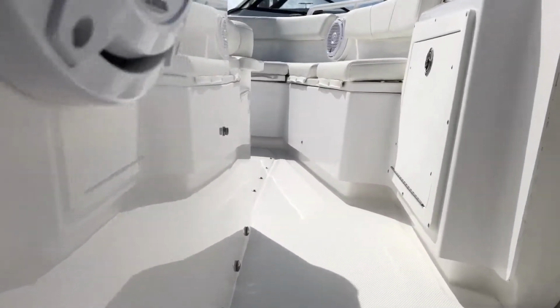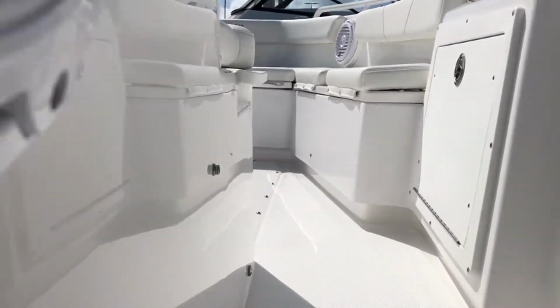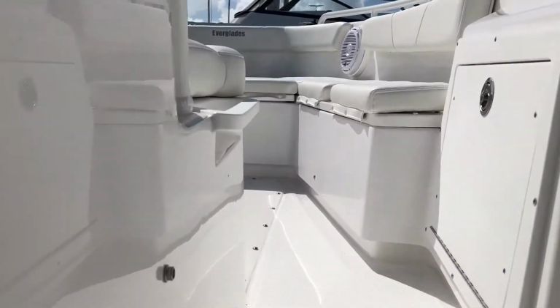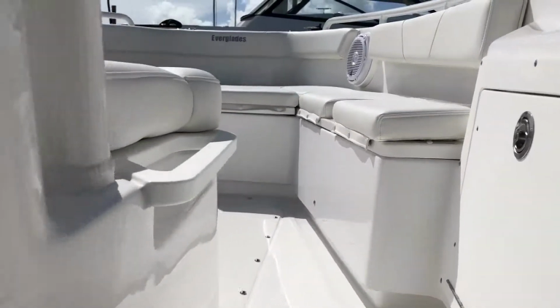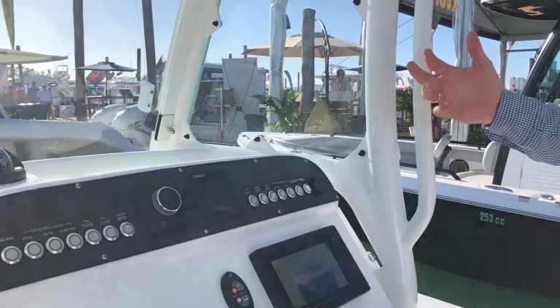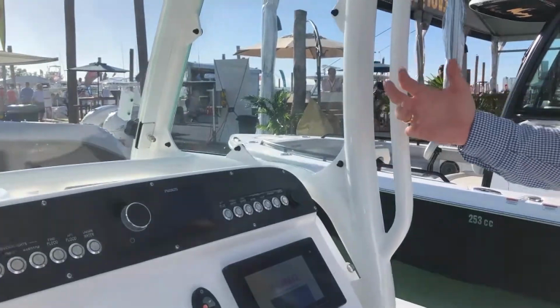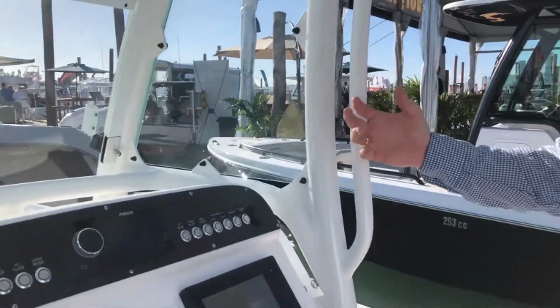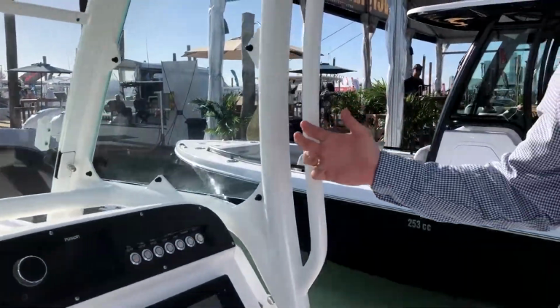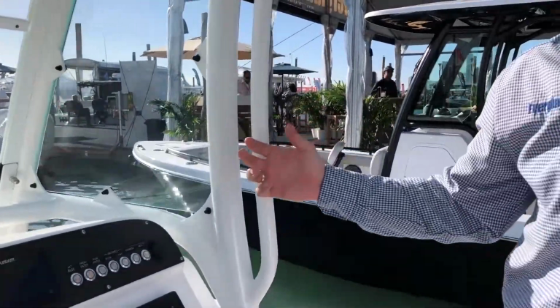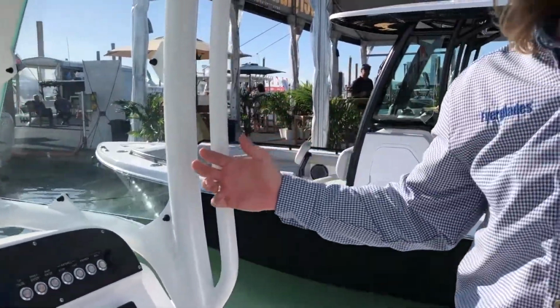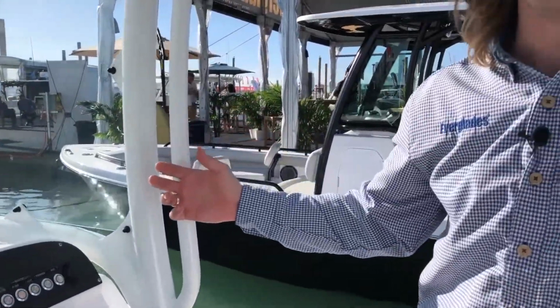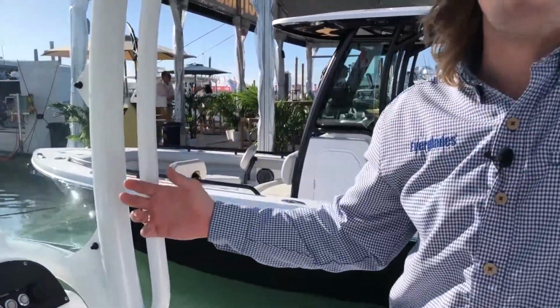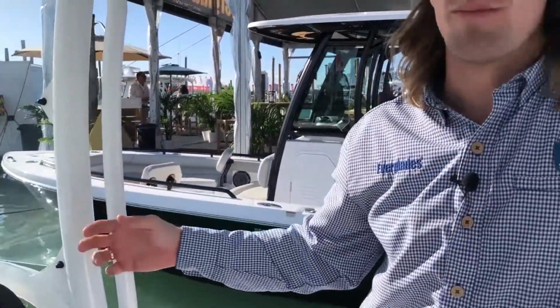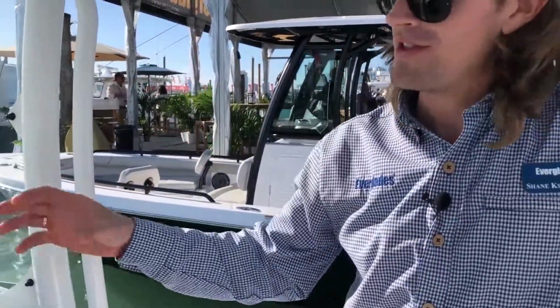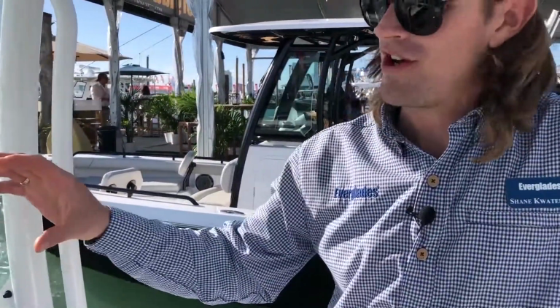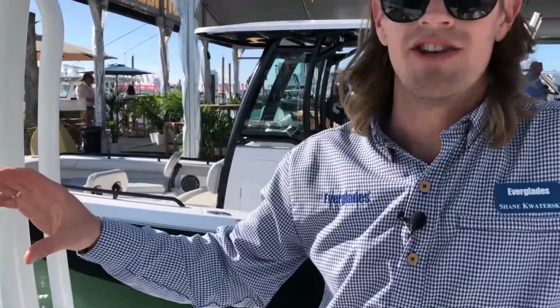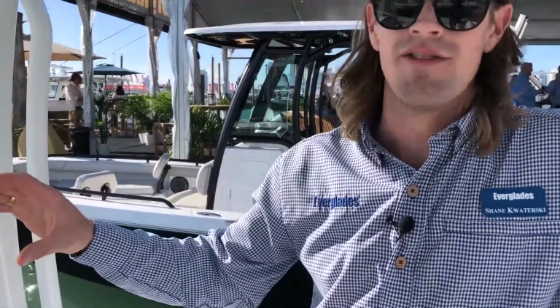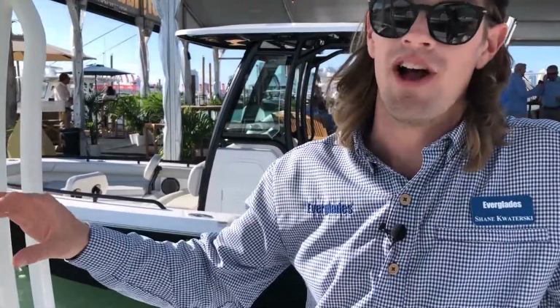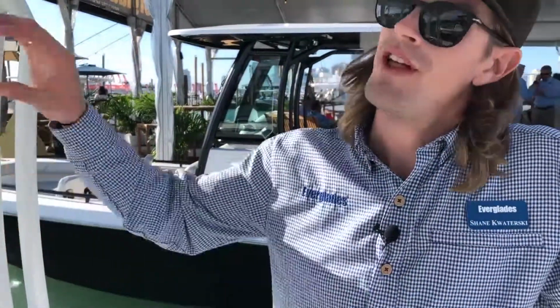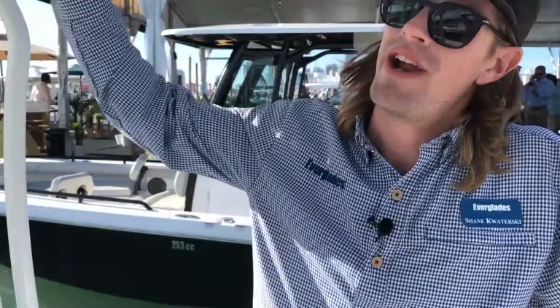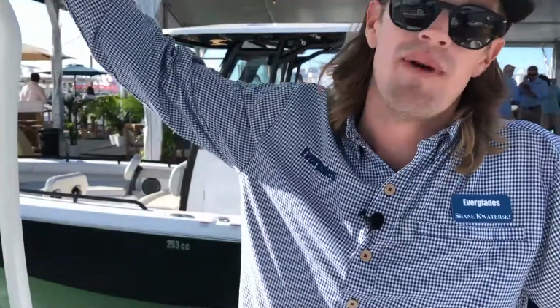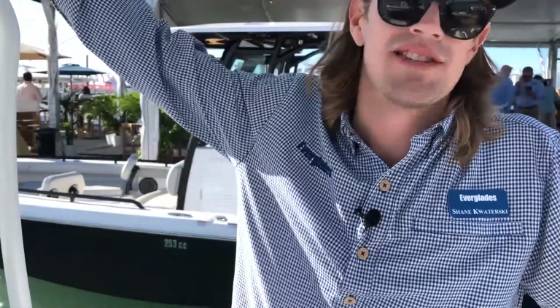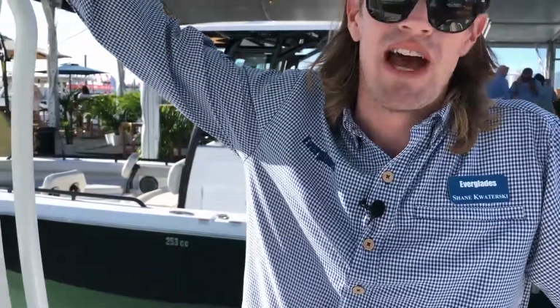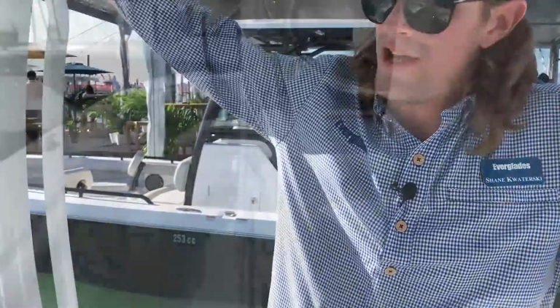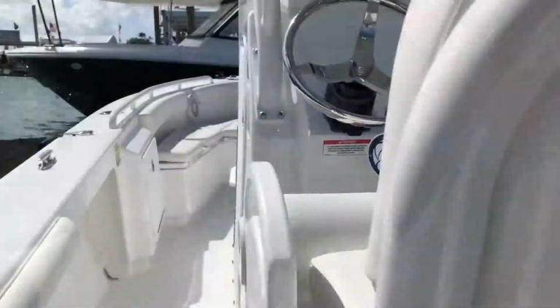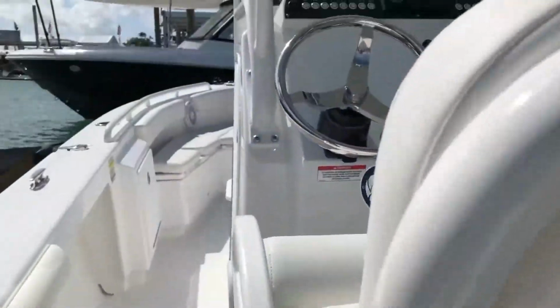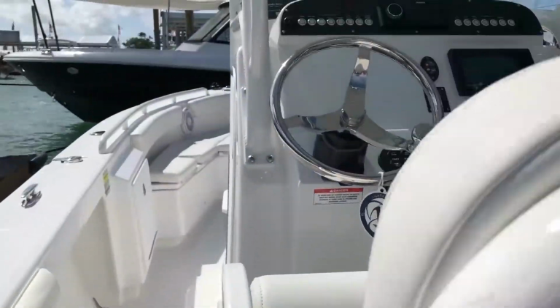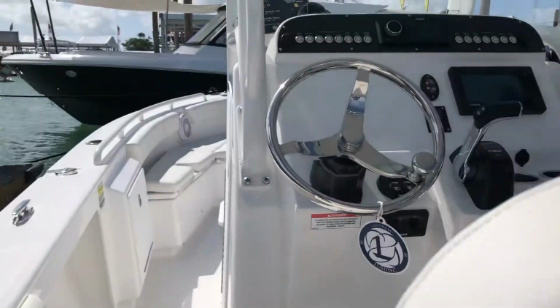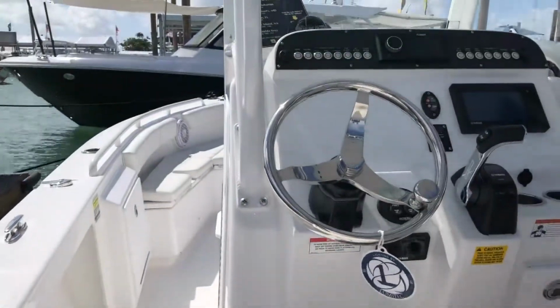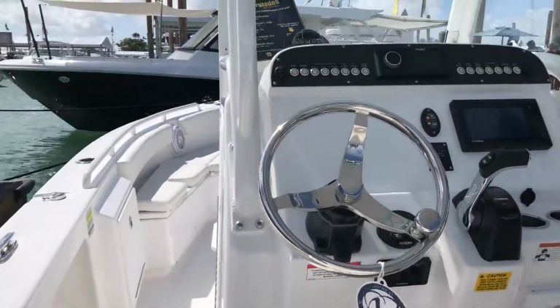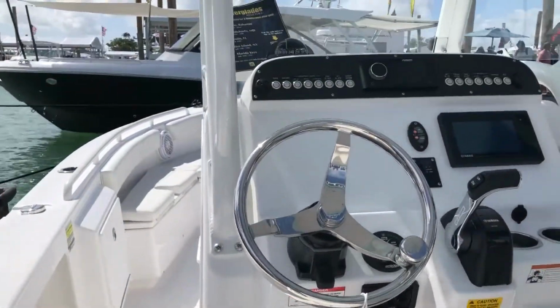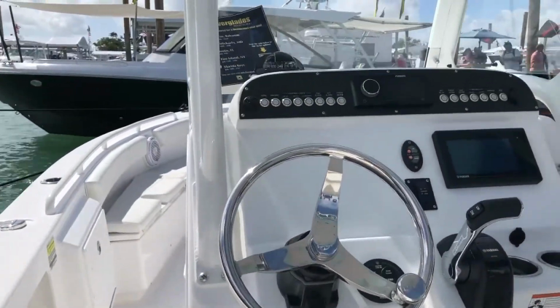We've introduced a new dash configuration on the 243. We've actually brought the stereo head unit from the radio box up top down to the dash, so it's right at your fingertips.